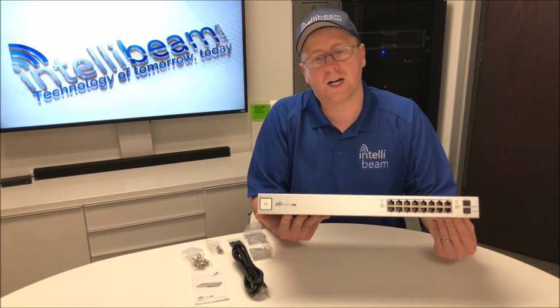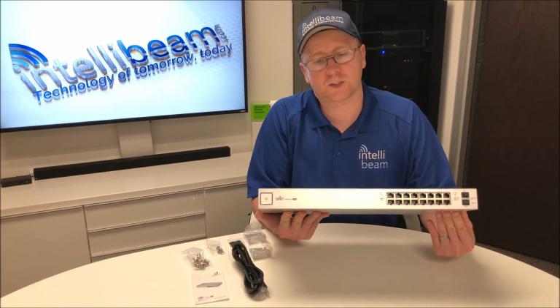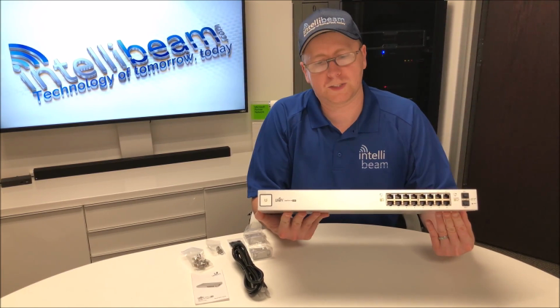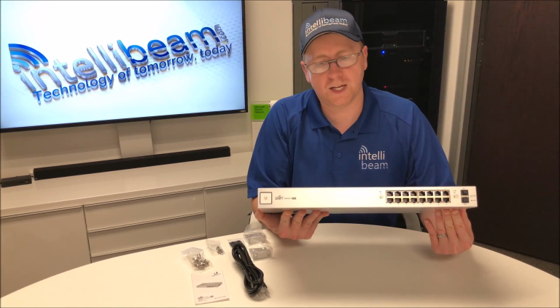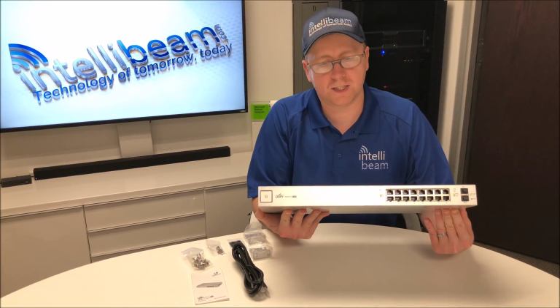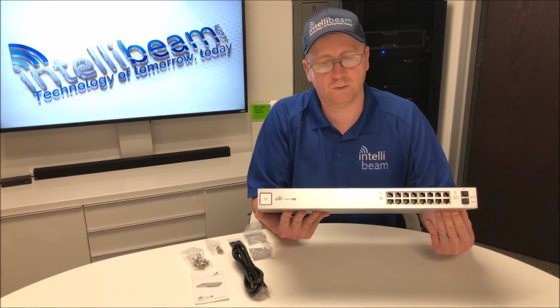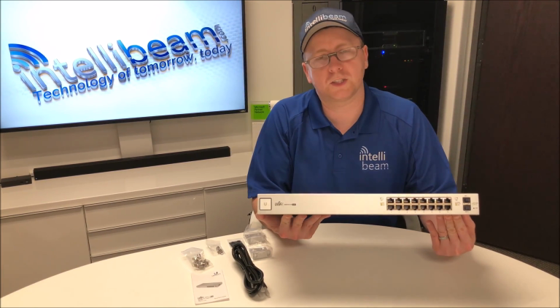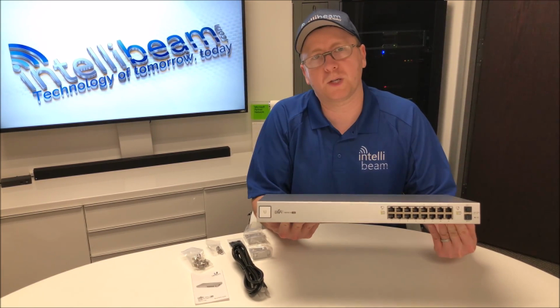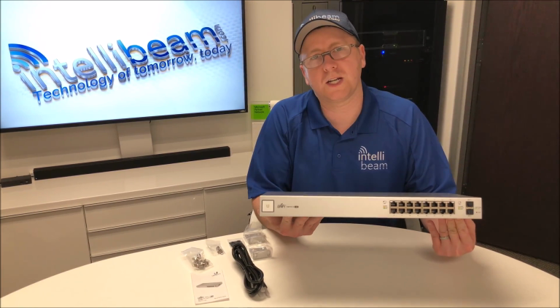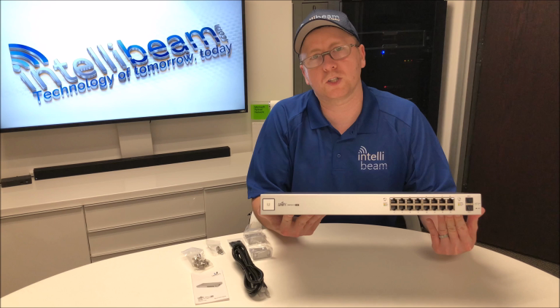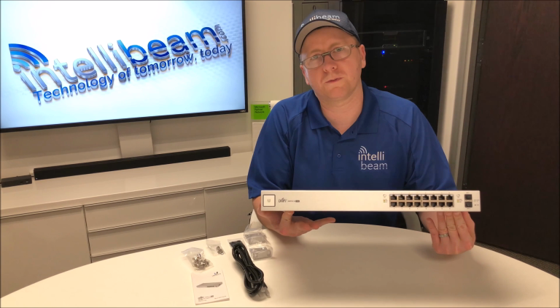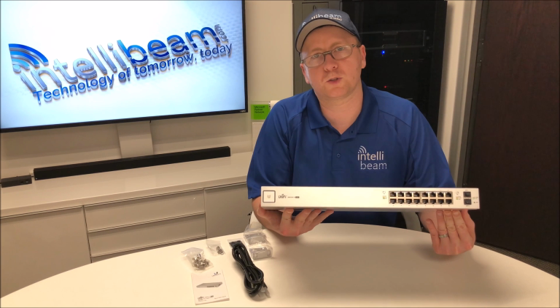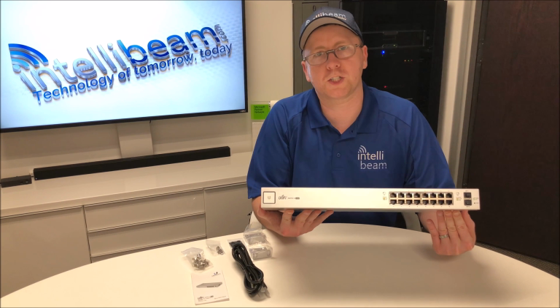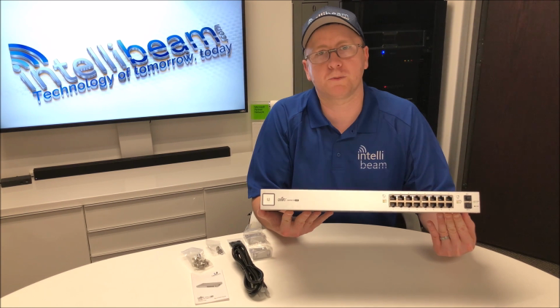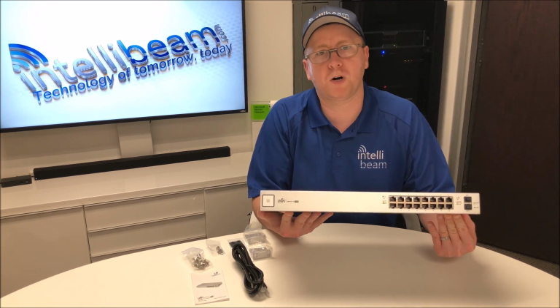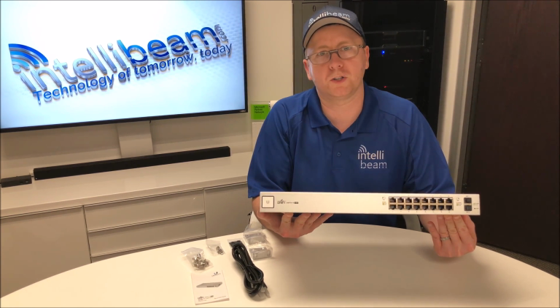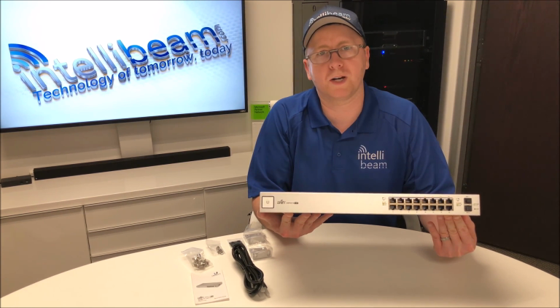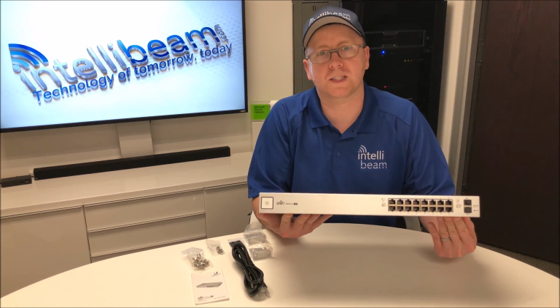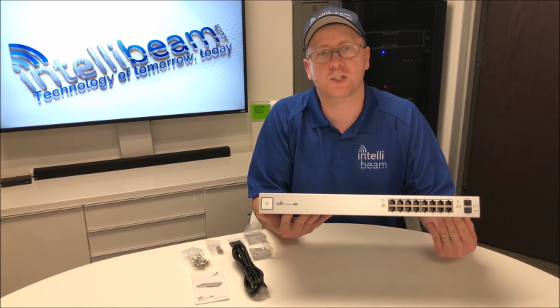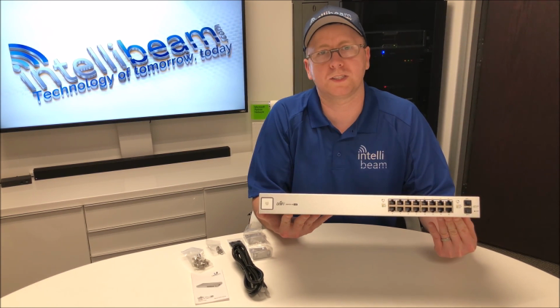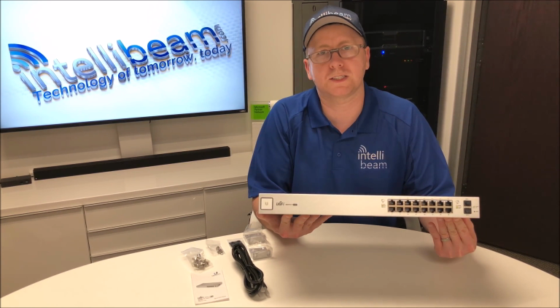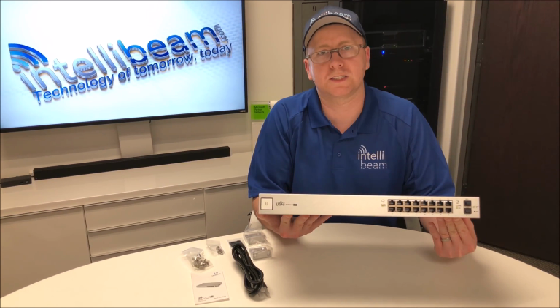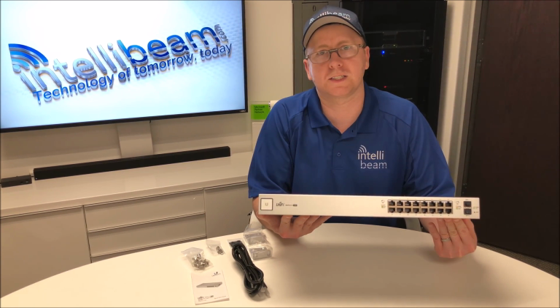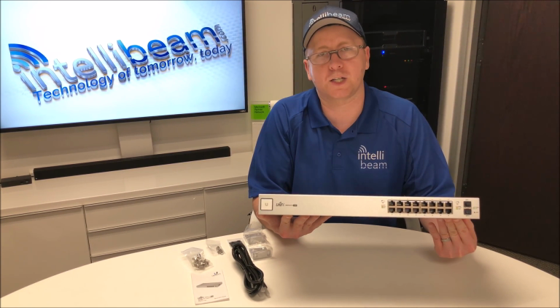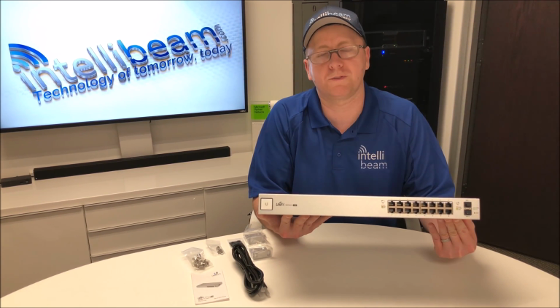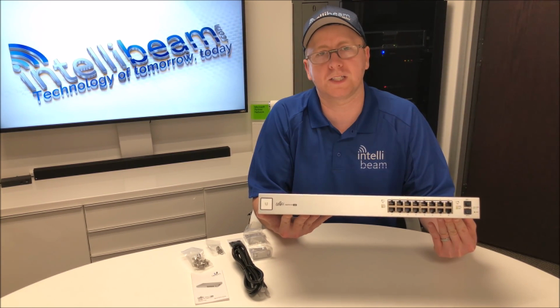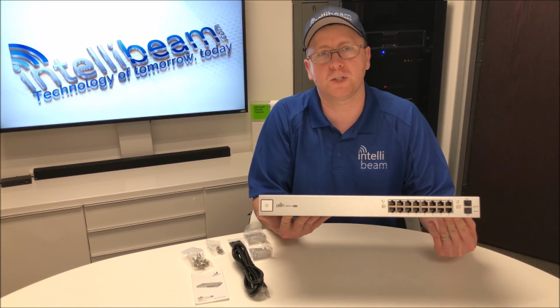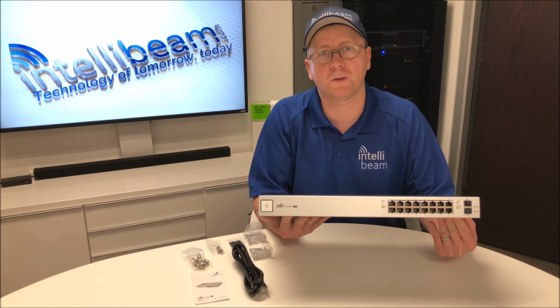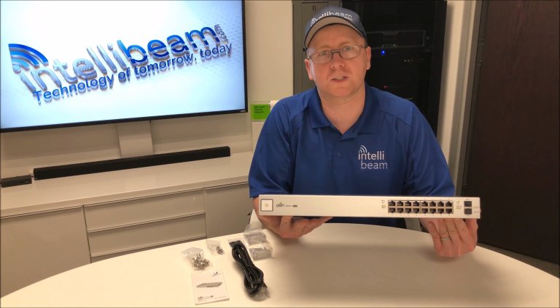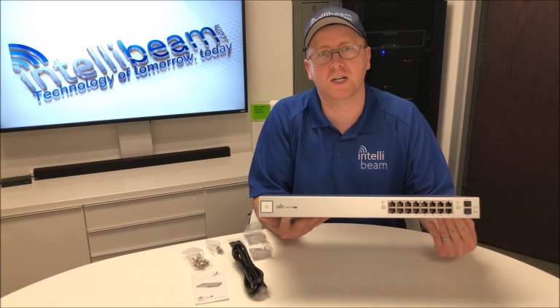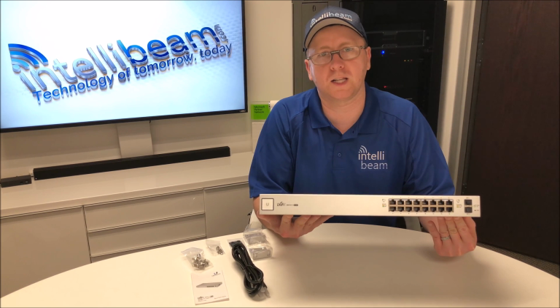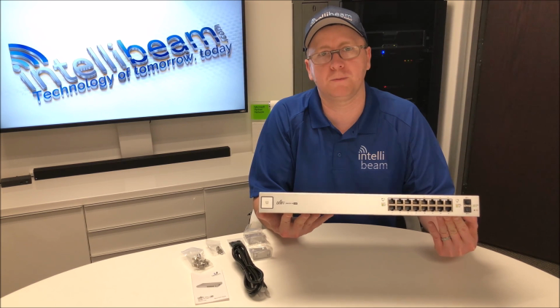So once again, that was the Ubiquiti Networks UniFi Switch model US-16-150W unboxing by IntelliBeam.